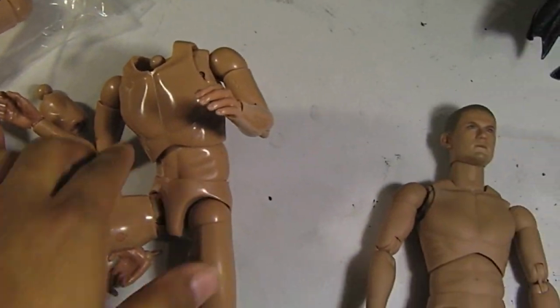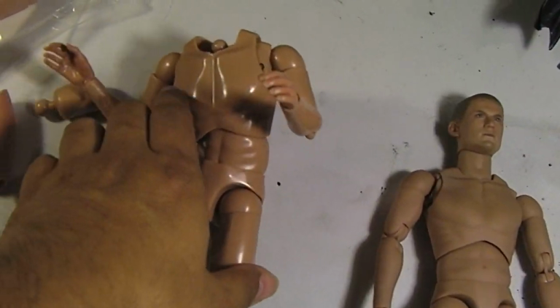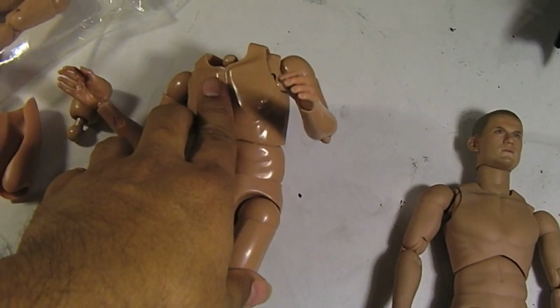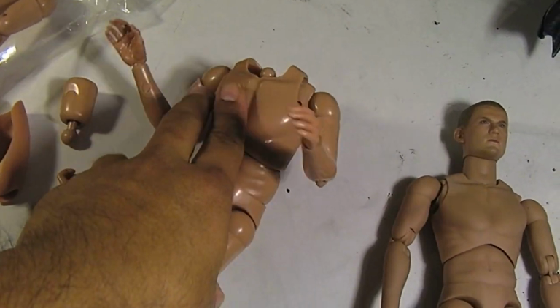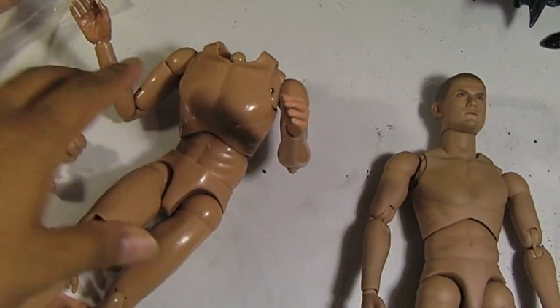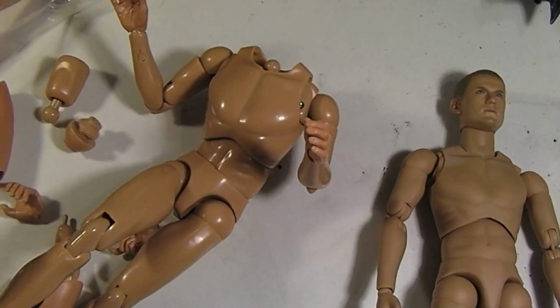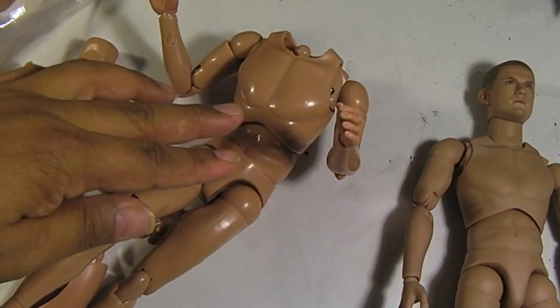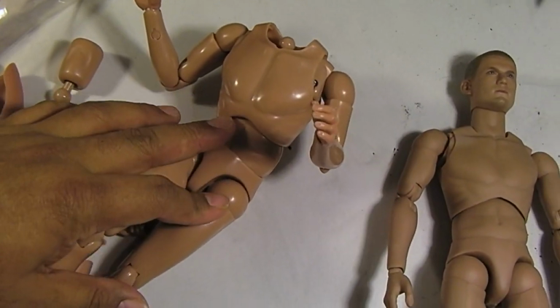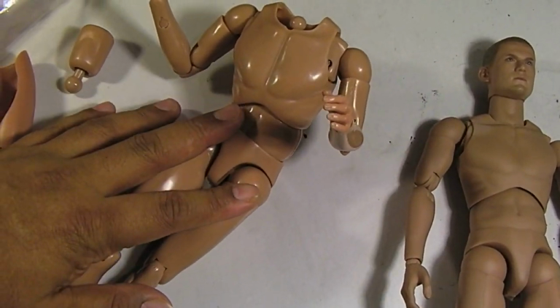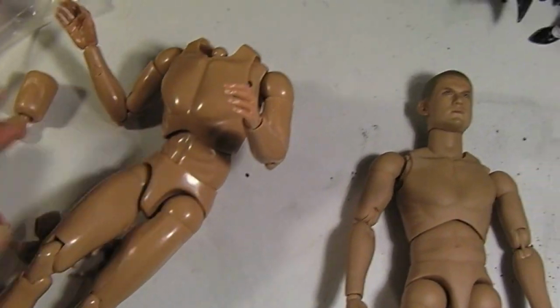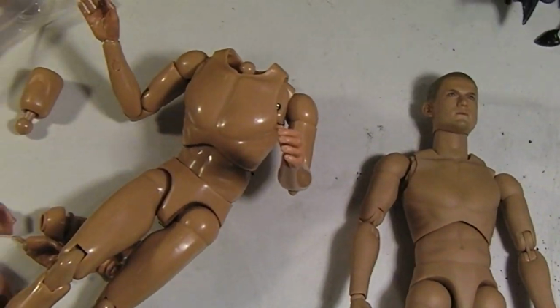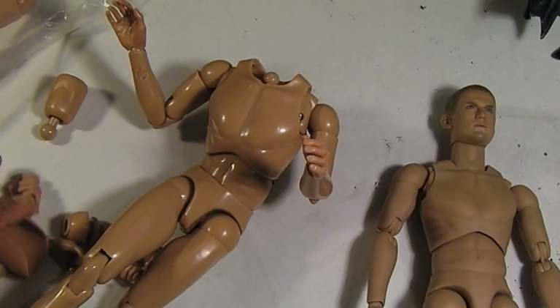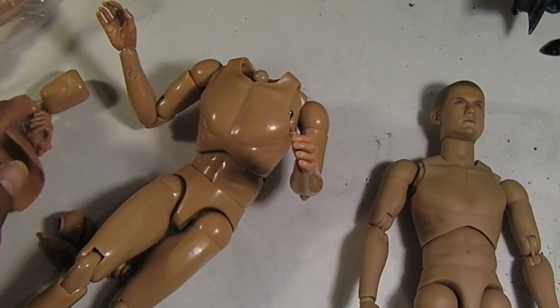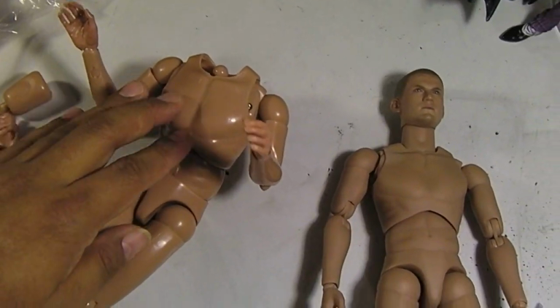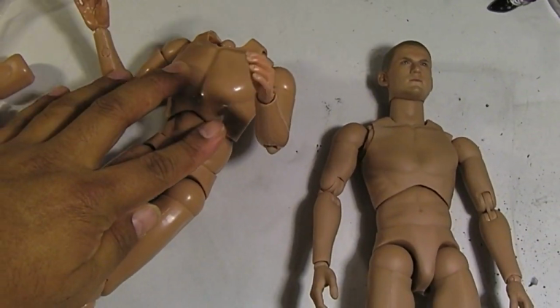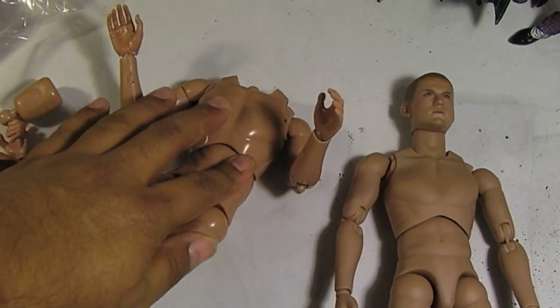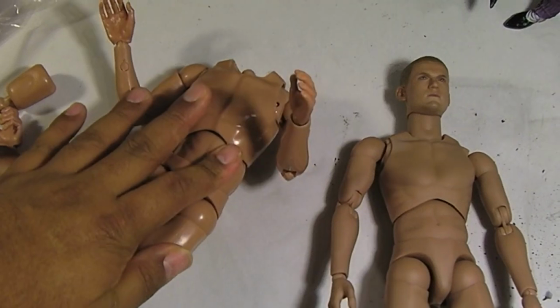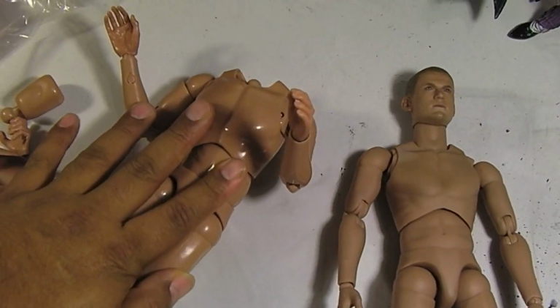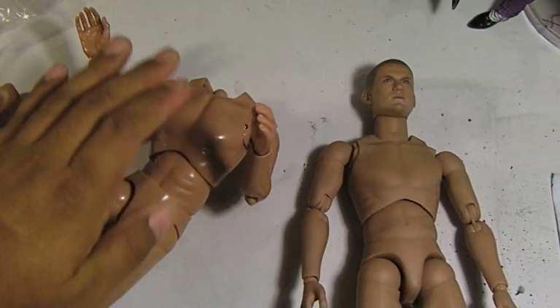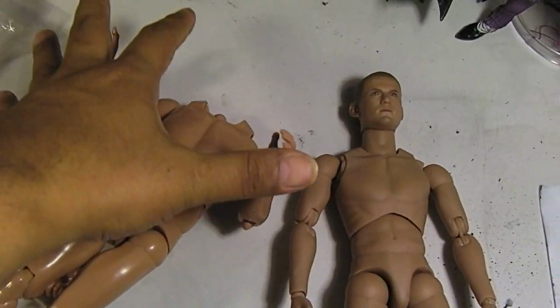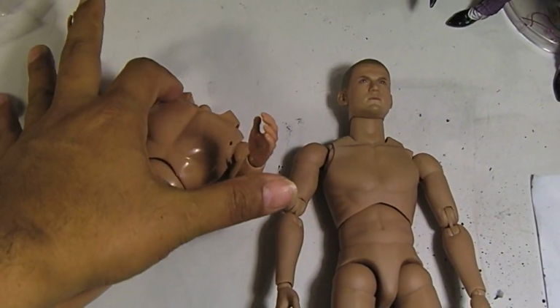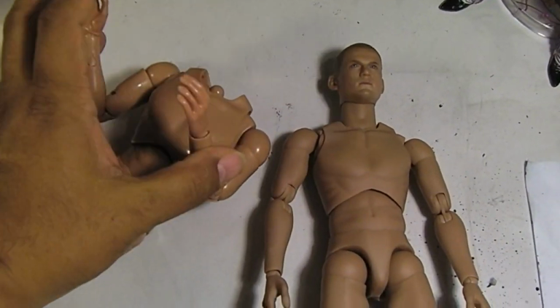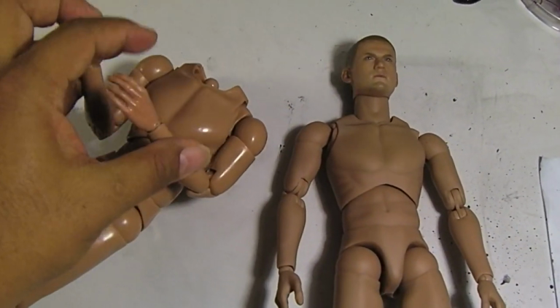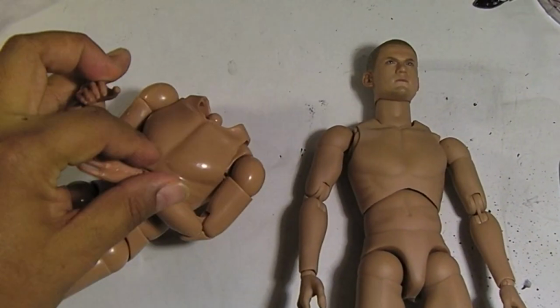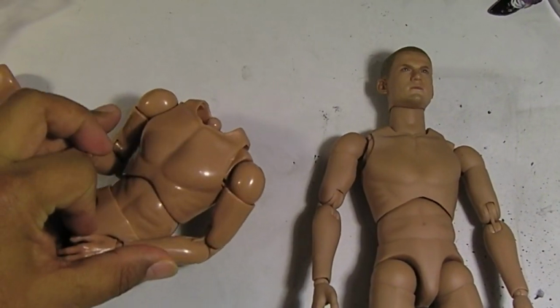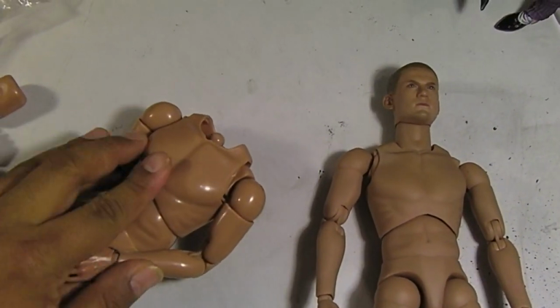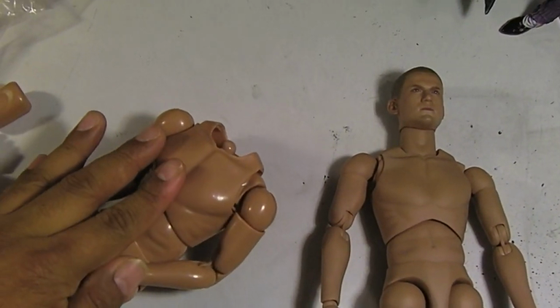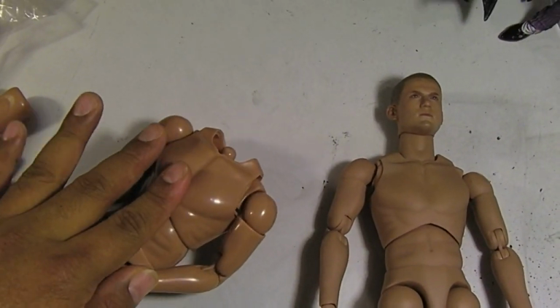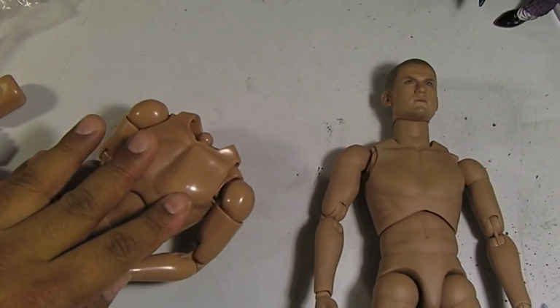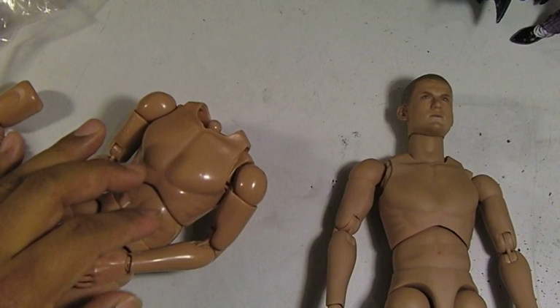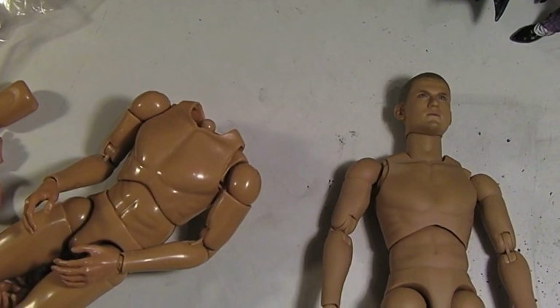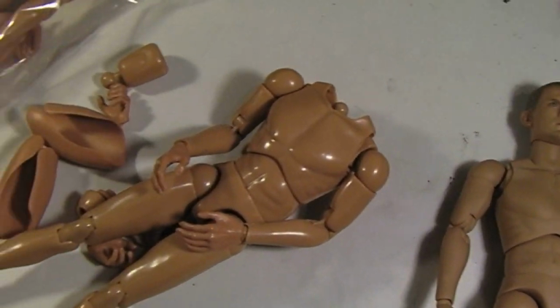So it's a great substitute. I bought a few for a bunch of customs I plan to make in the future. You can't lose — they're cheap at around $20, which is even cheaper than a lot of the Head Play heads I usually get to customize my figures.